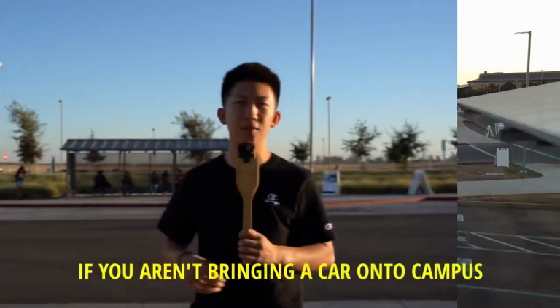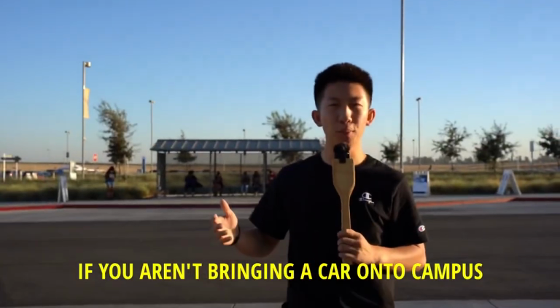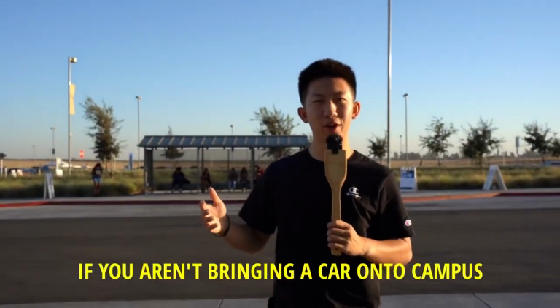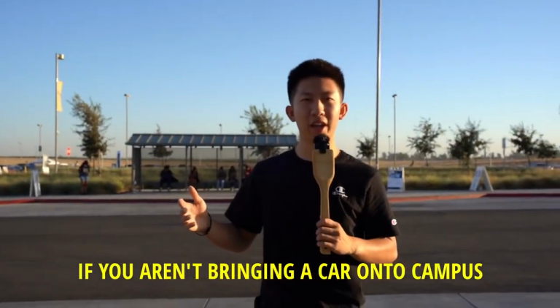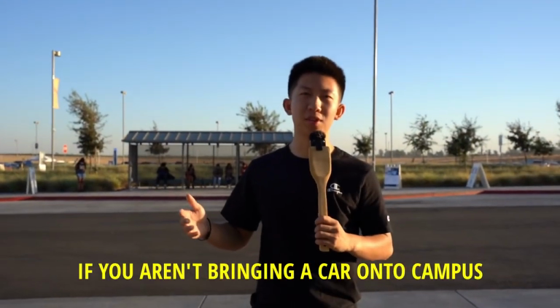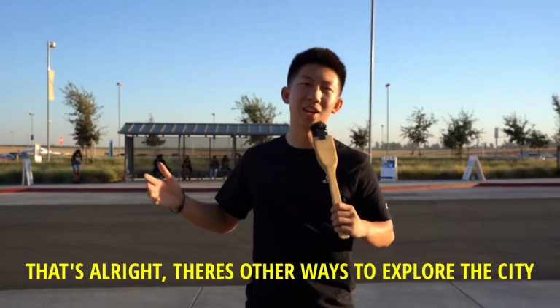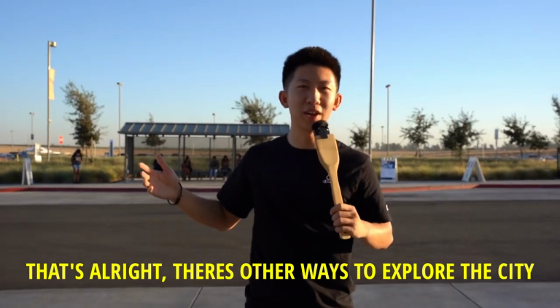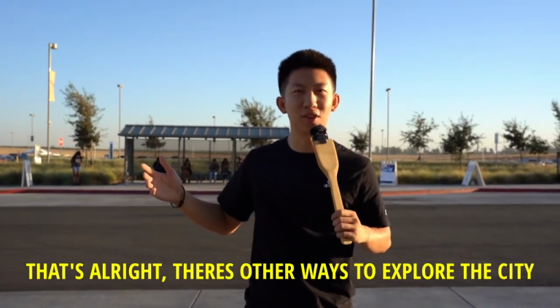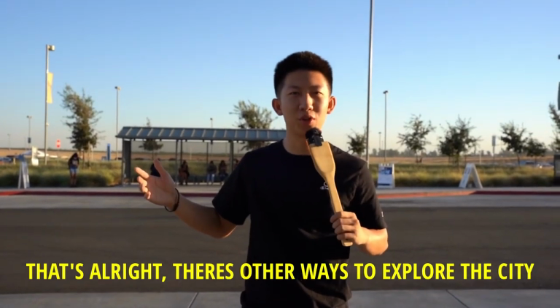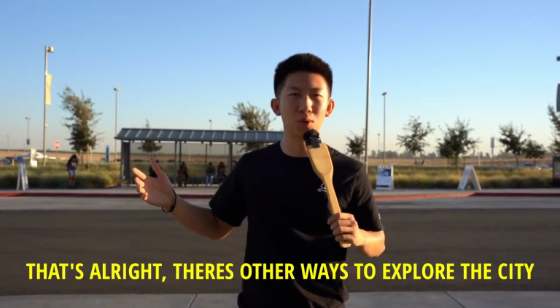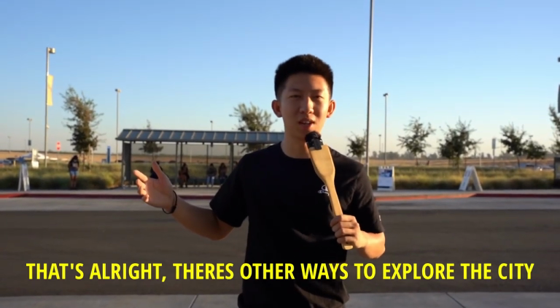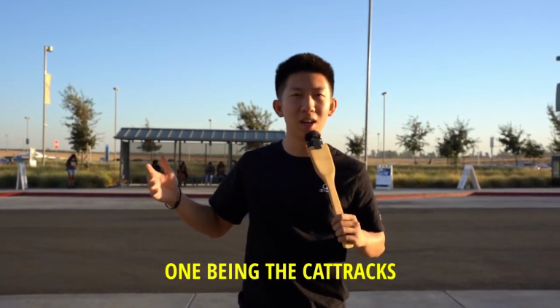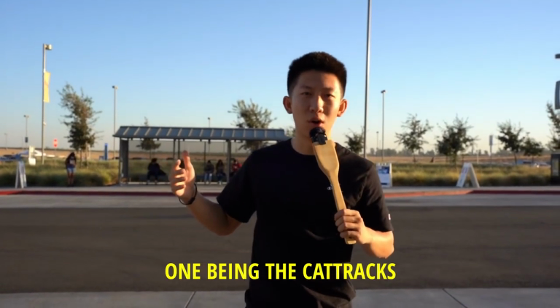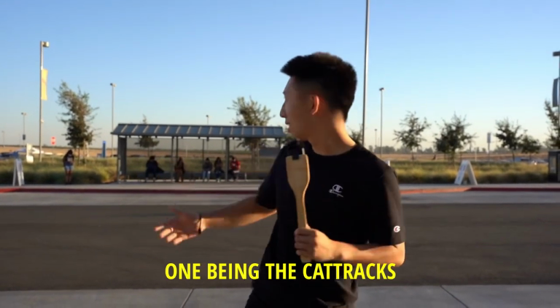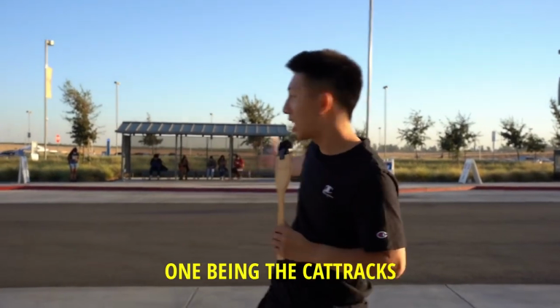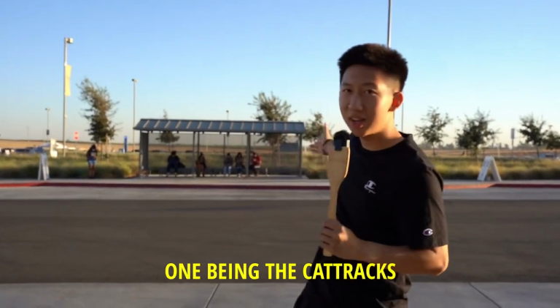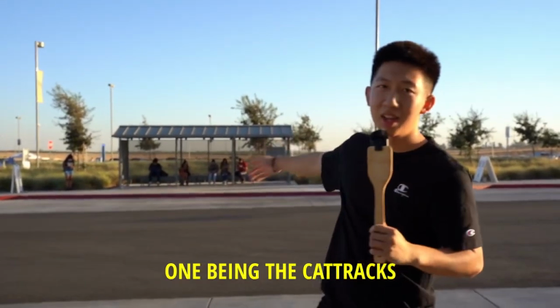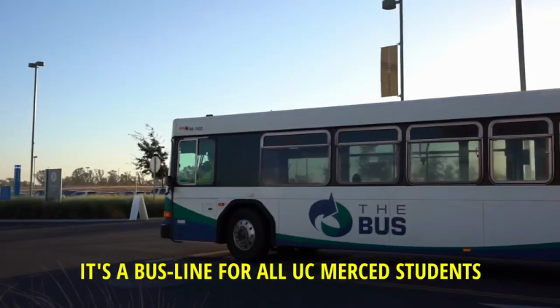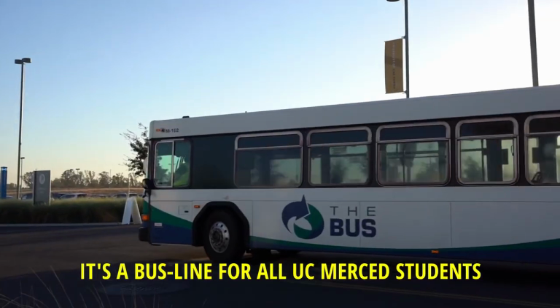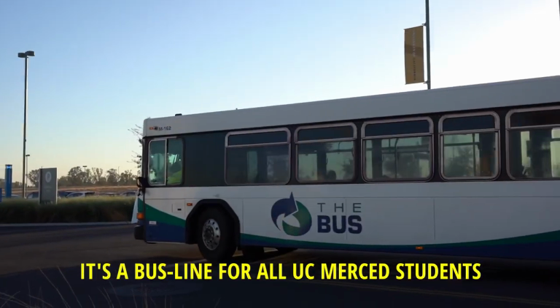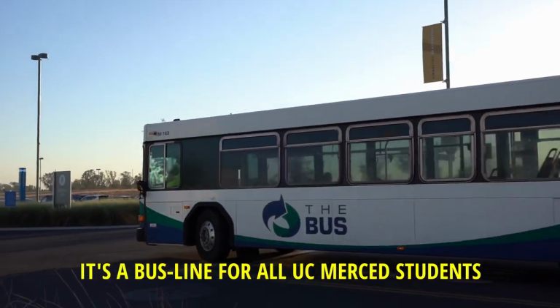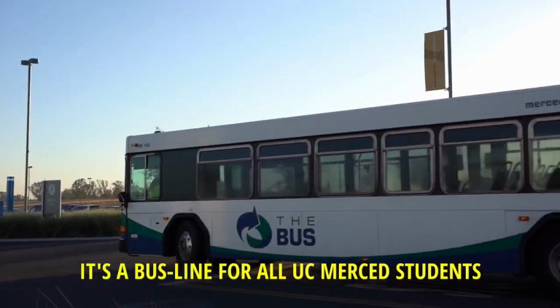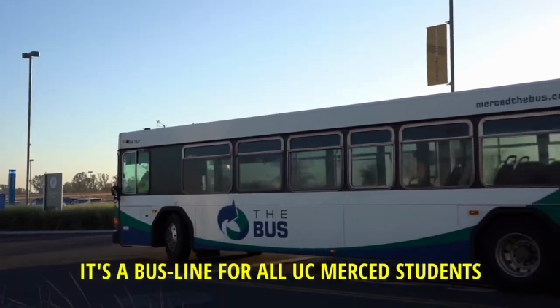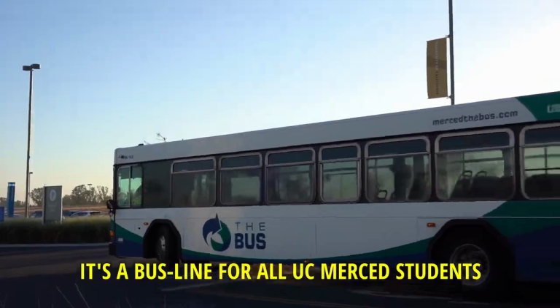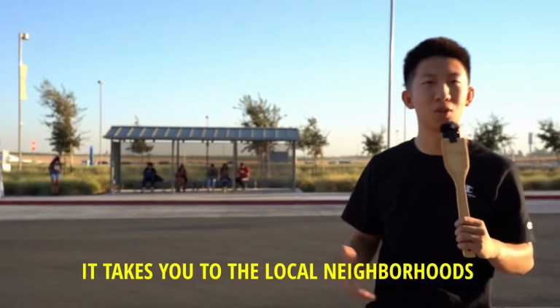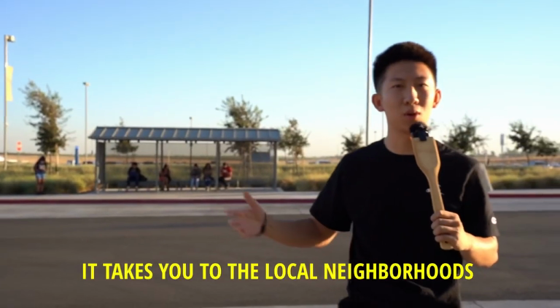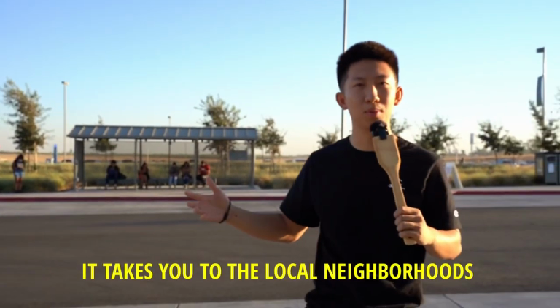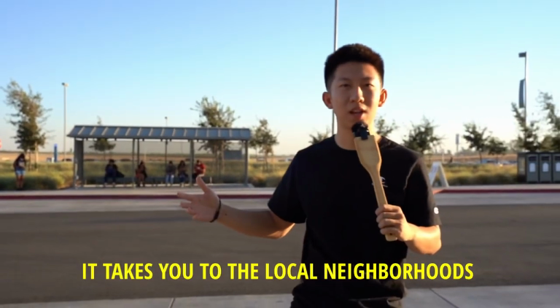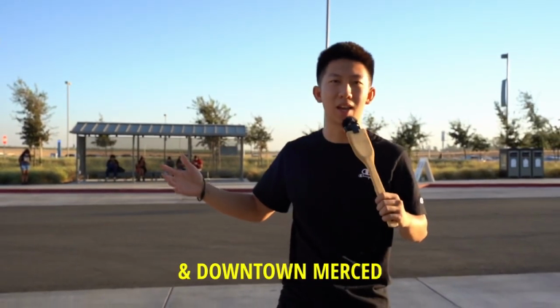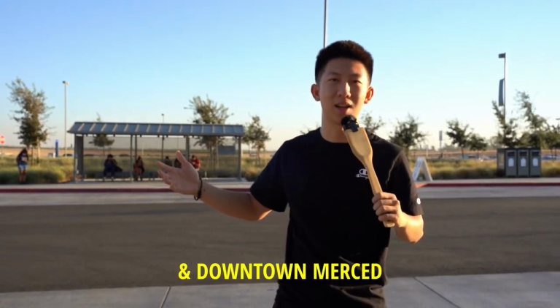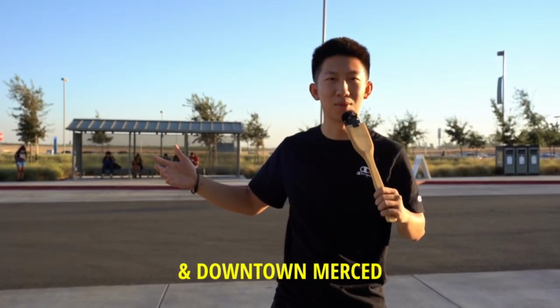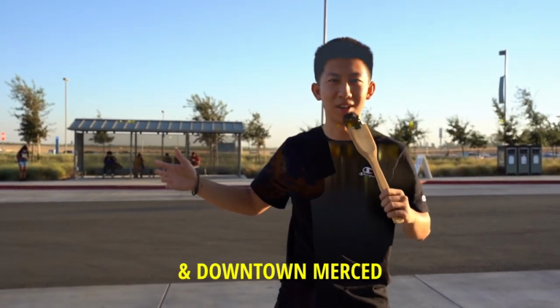If you aren't bringing a car on campus, that's all right. There are other ways to explore the city, one being the Cat Tracks — it's a bus line for all UC Merced students that takes you to the local neighborhoods and to downtown Merced.